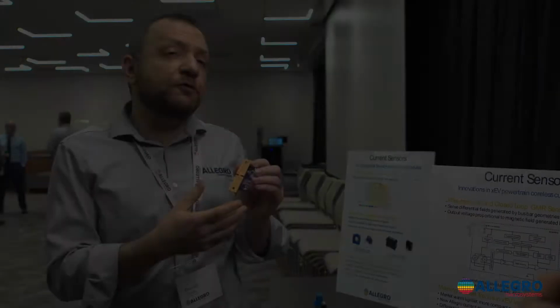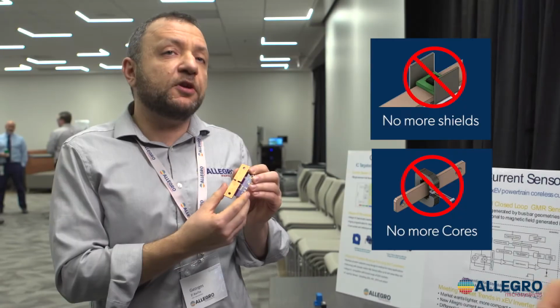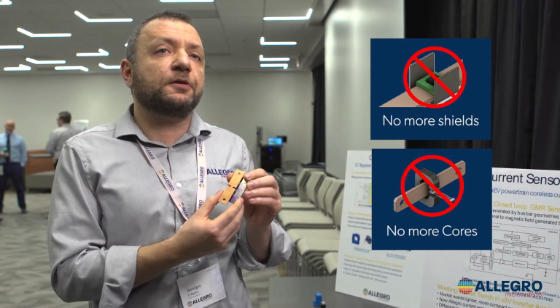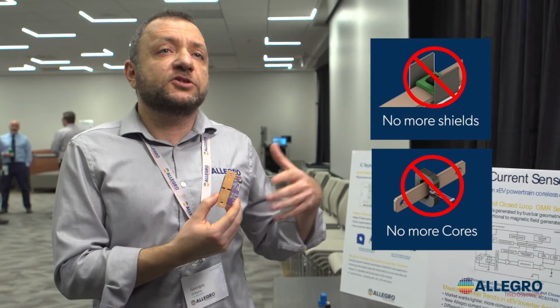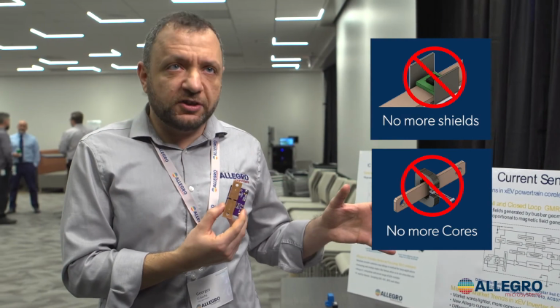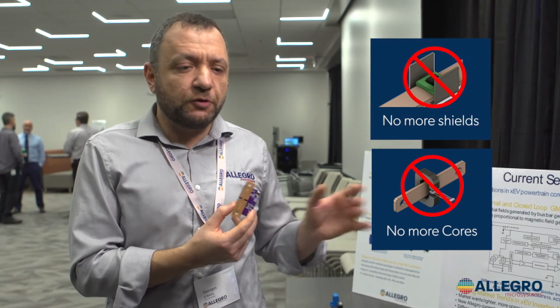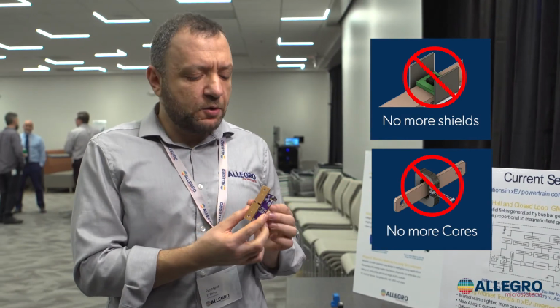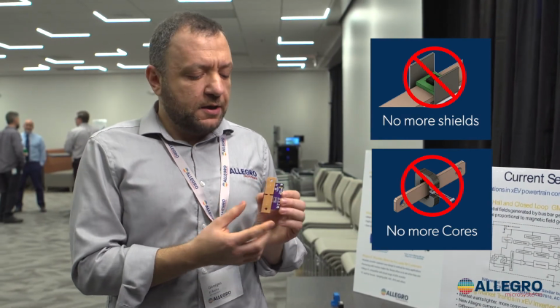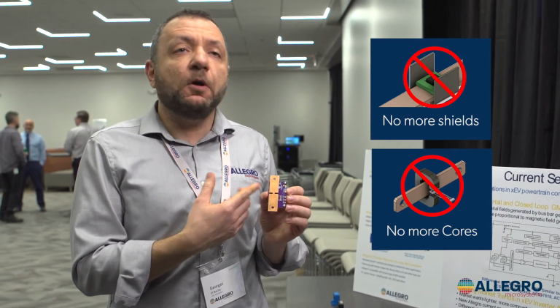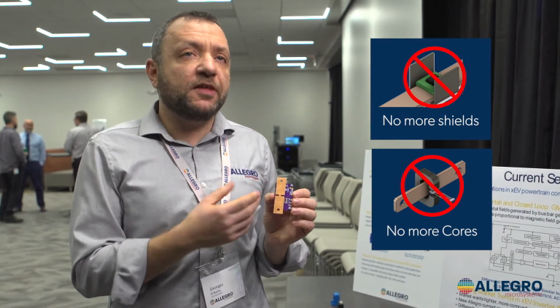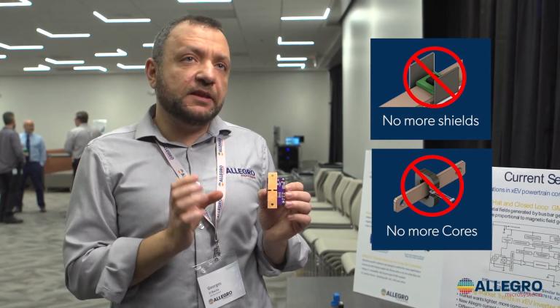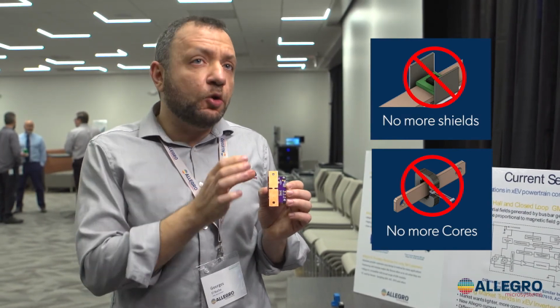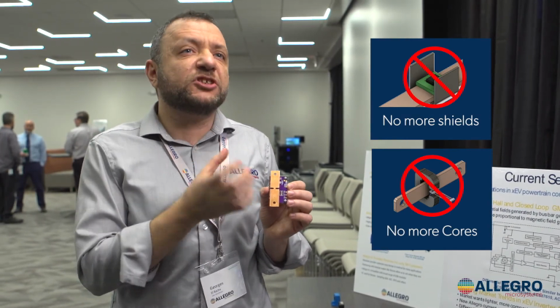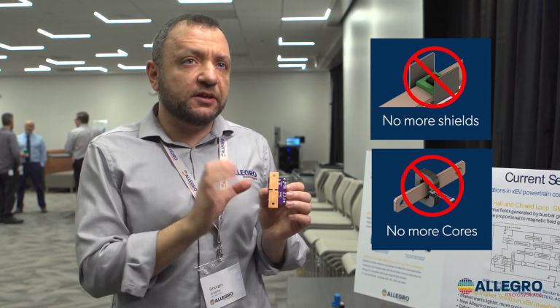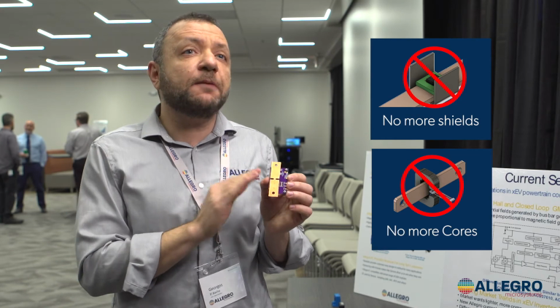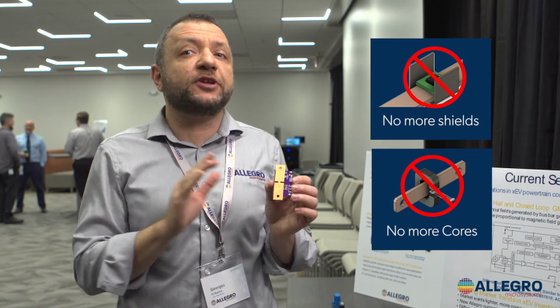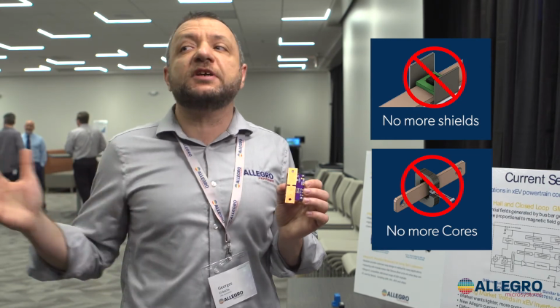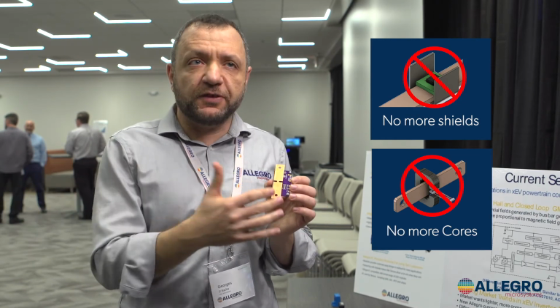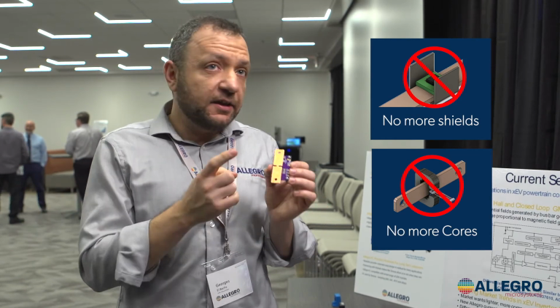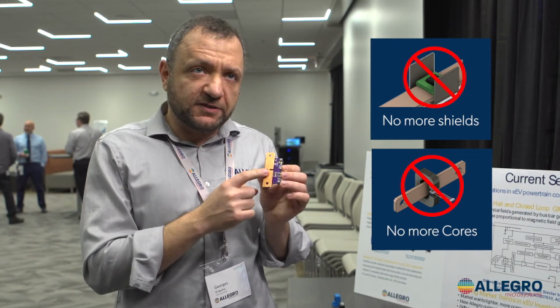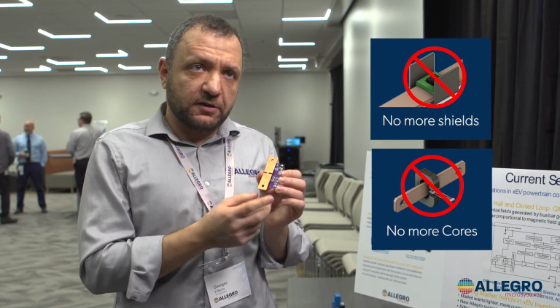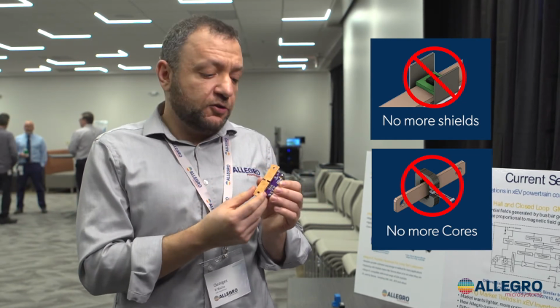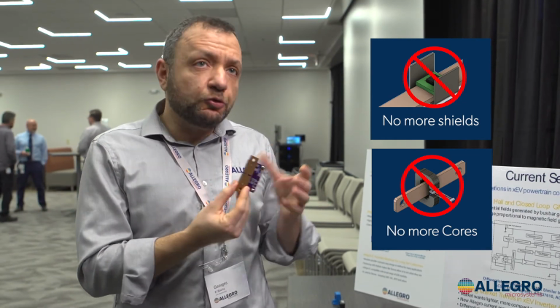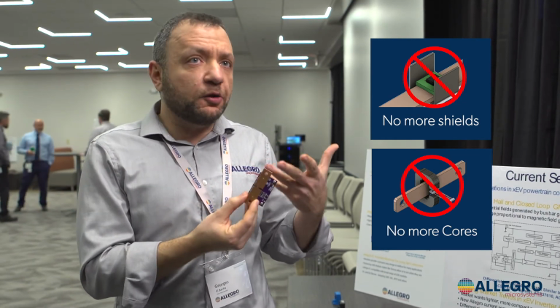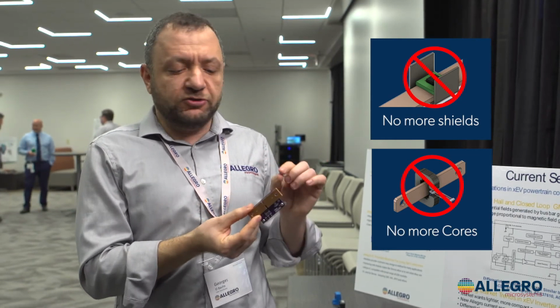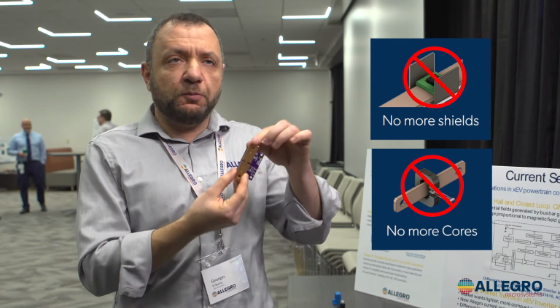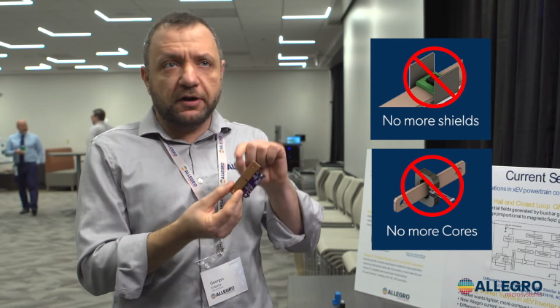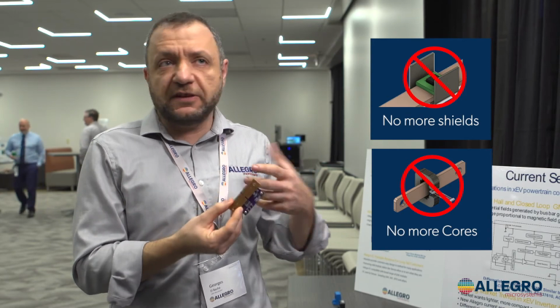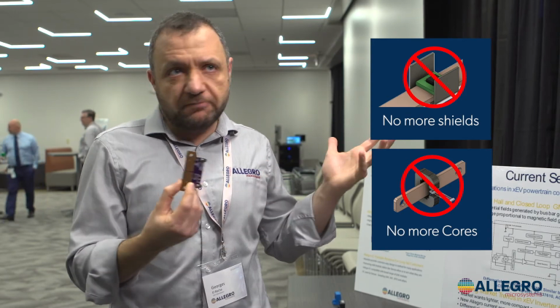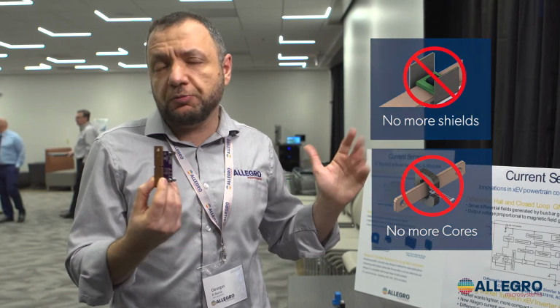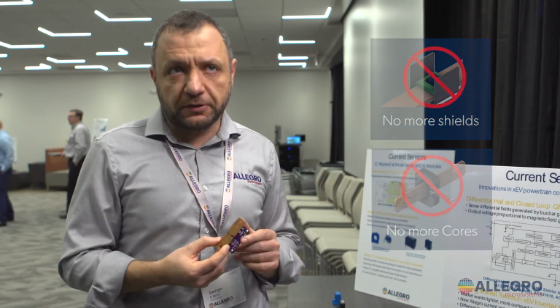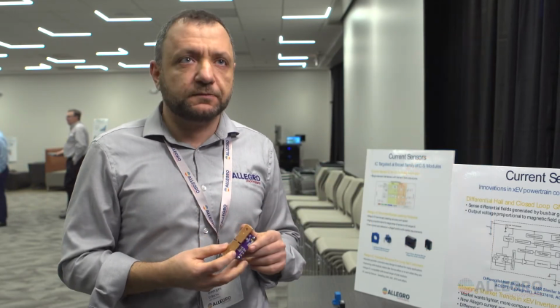If you compare it to other solutions on the market right now, all of them need a core or a shield or something to protect you from external field. This one does not. So you're truly coreless — you just have your bus bar and your sensor.